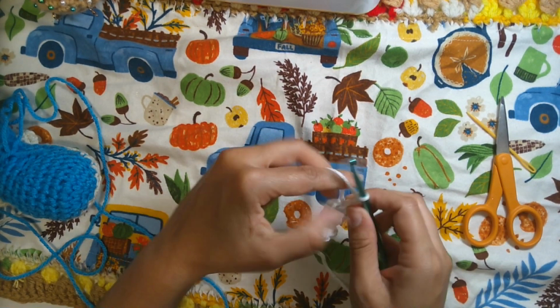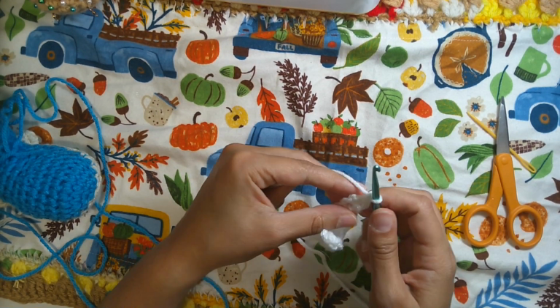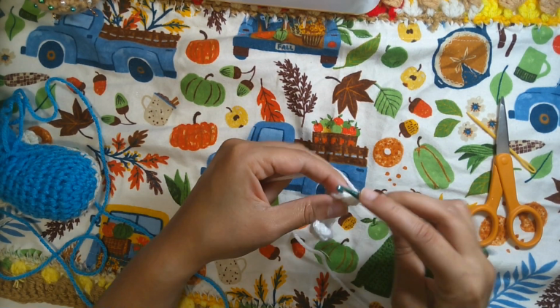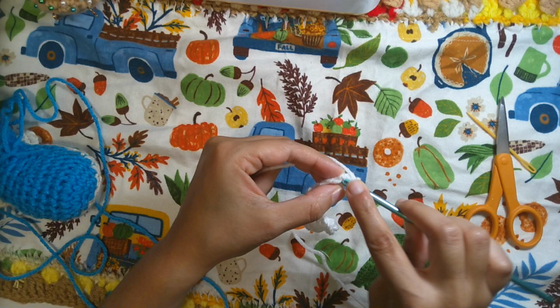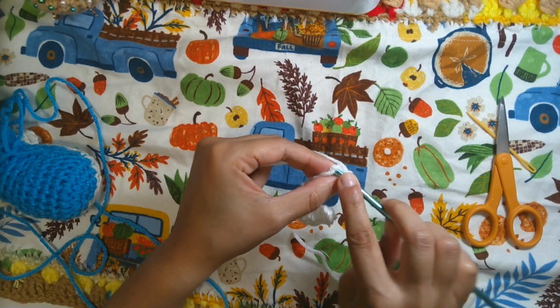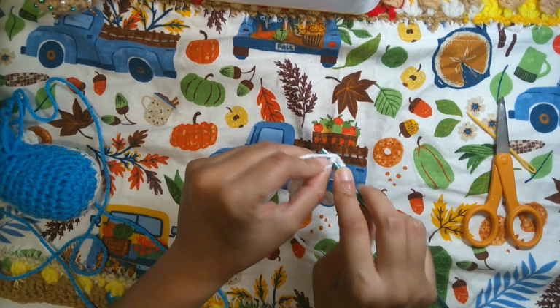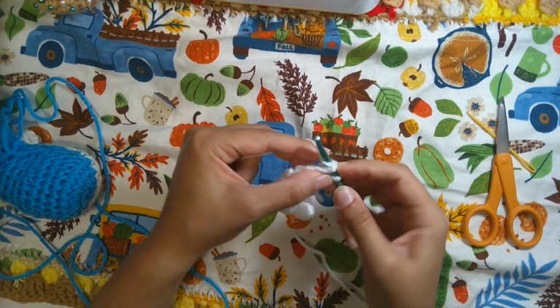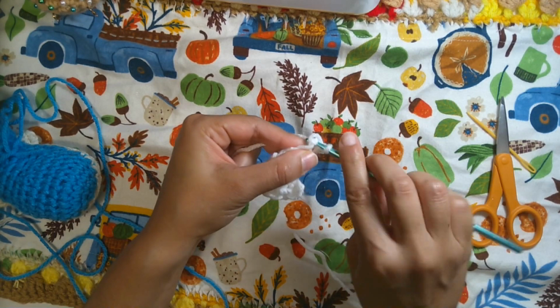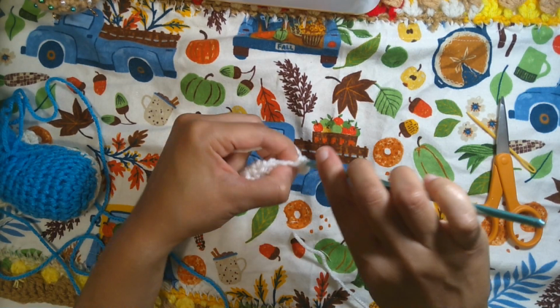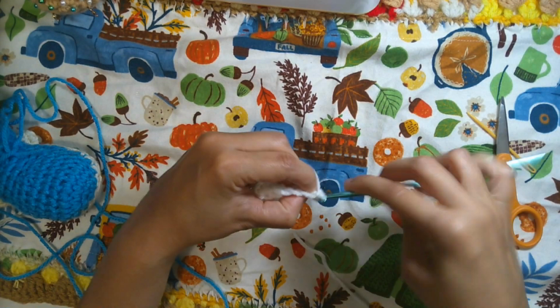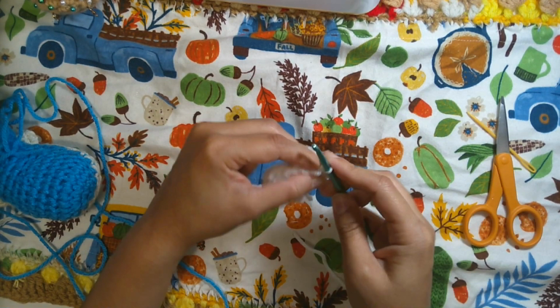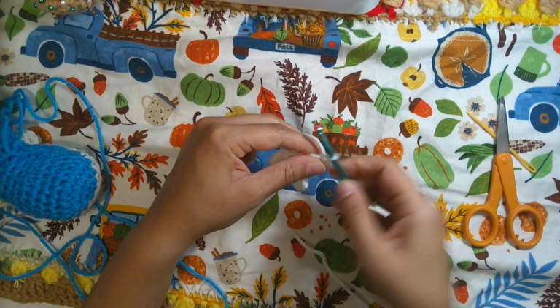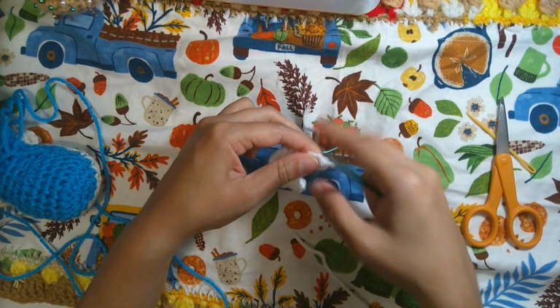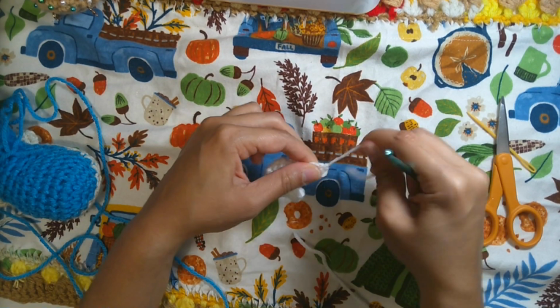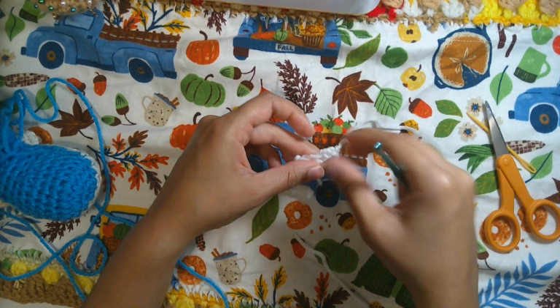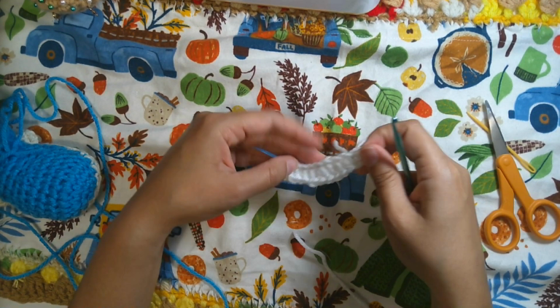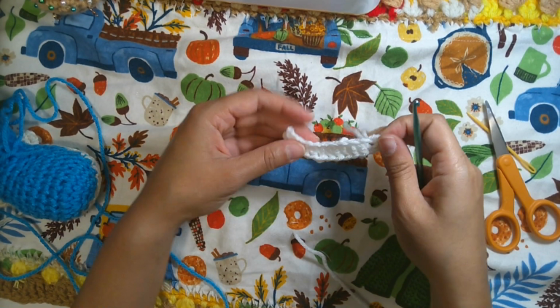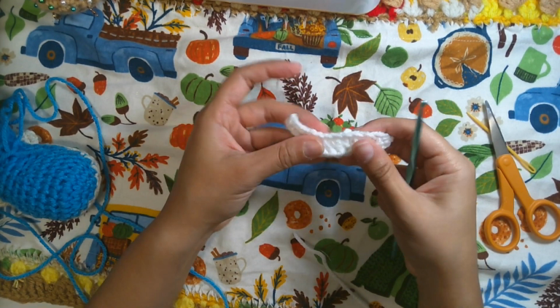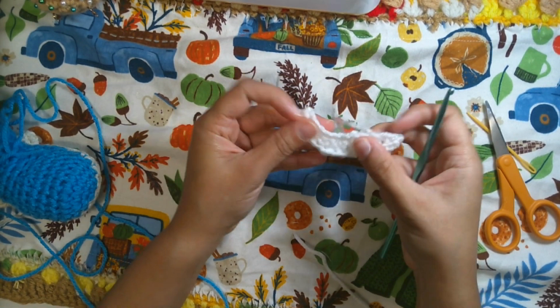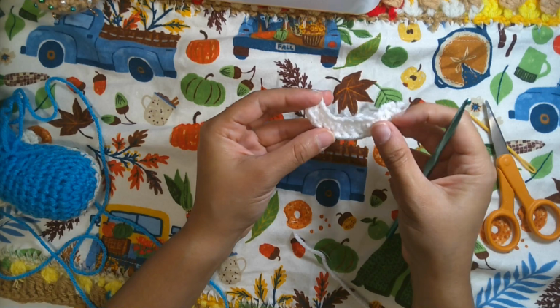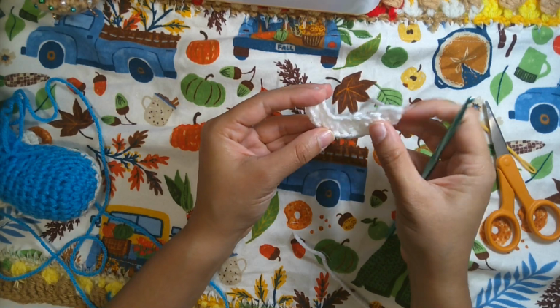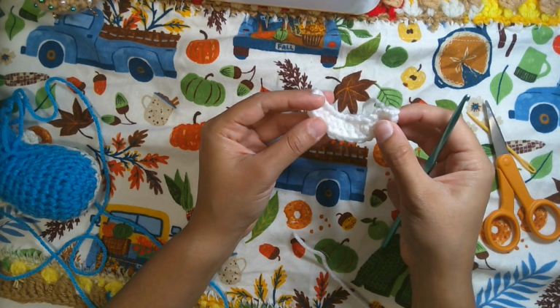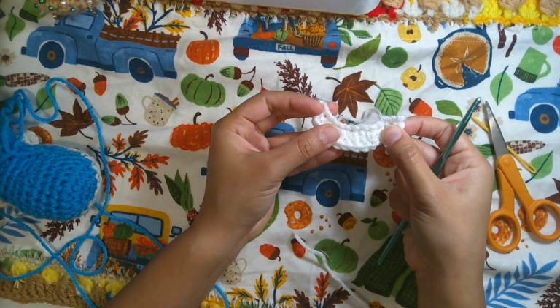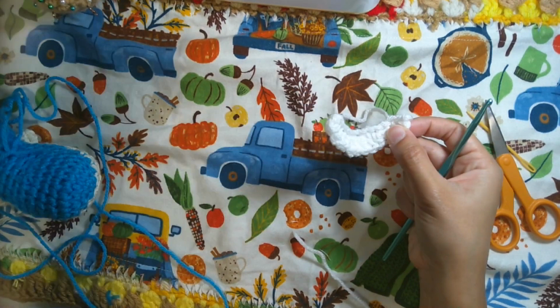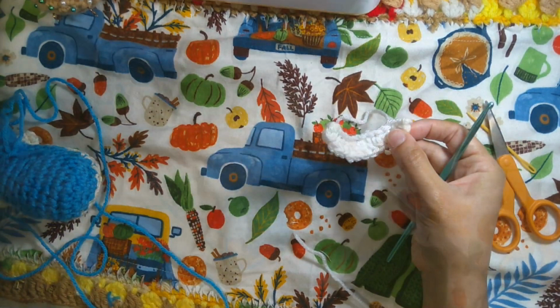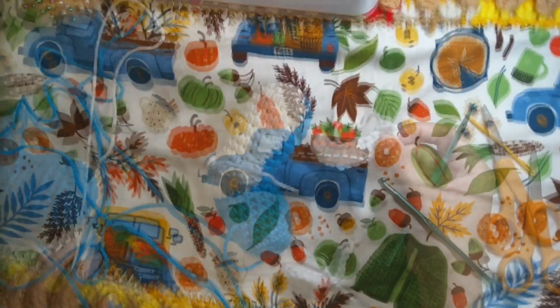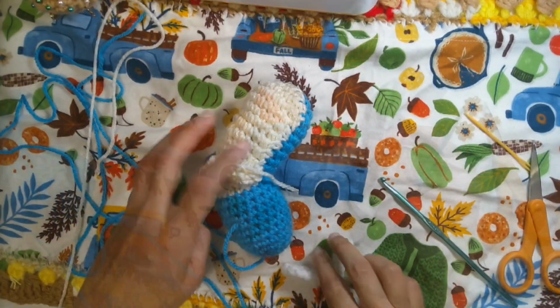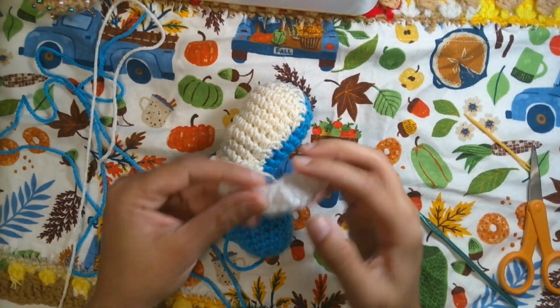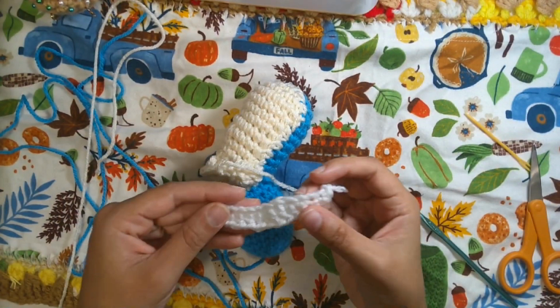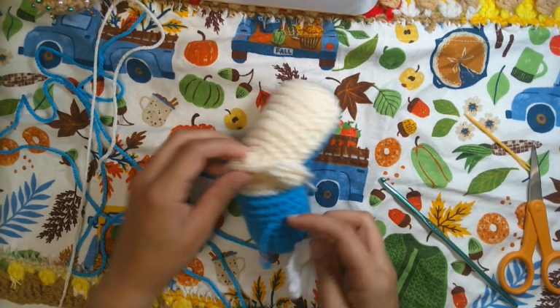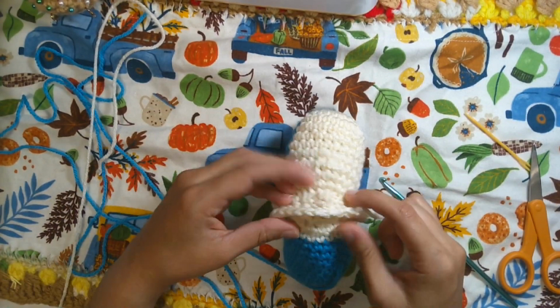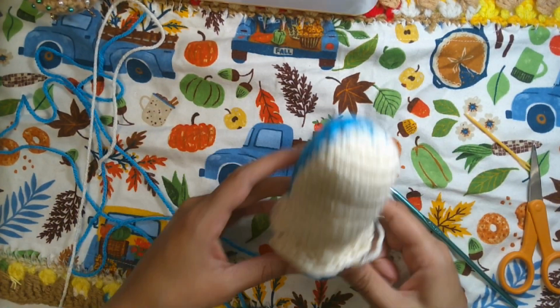Join in the under-nose with one last slip stitch and that is it. Here are the teeth — not too bad! Let's go to the next step.